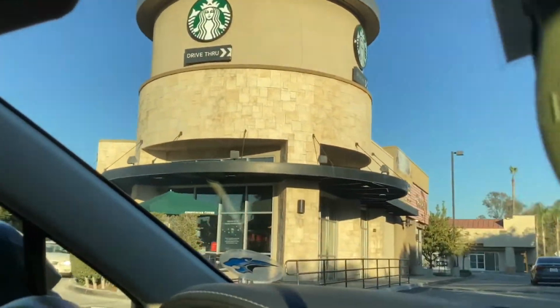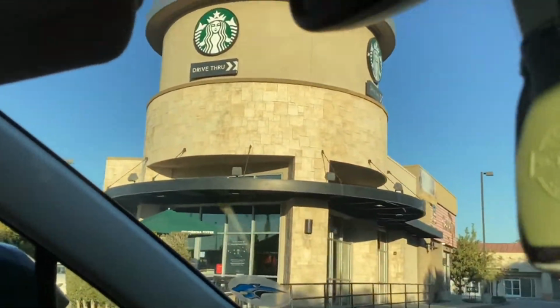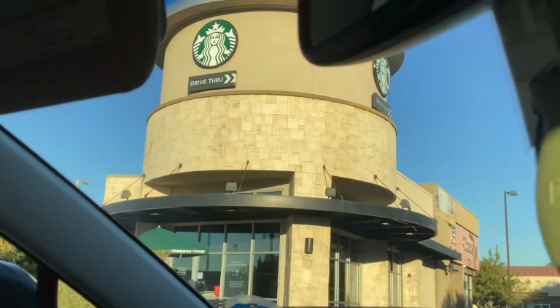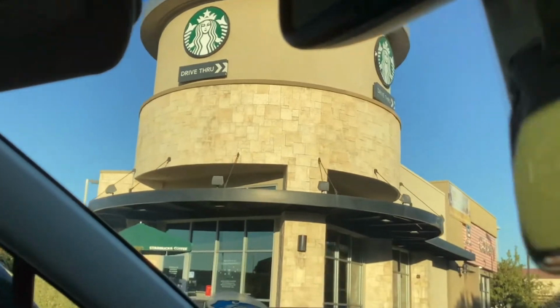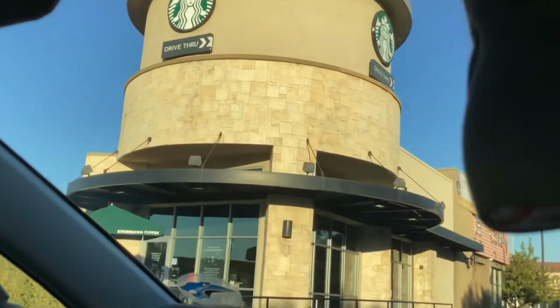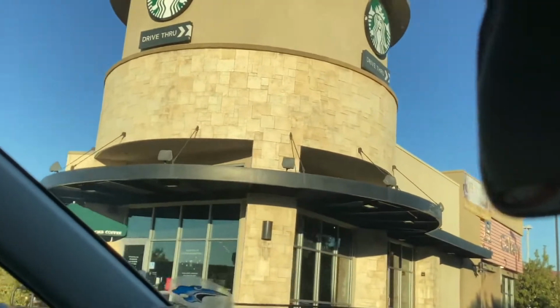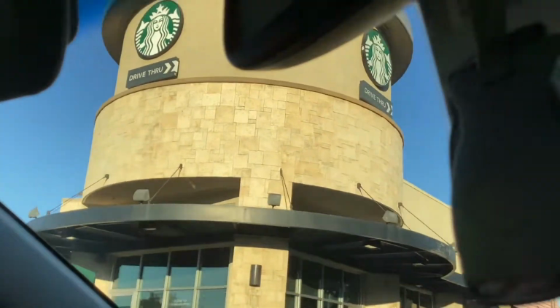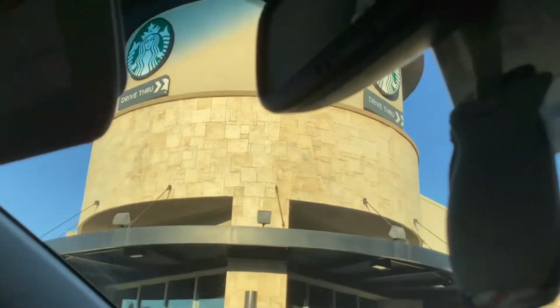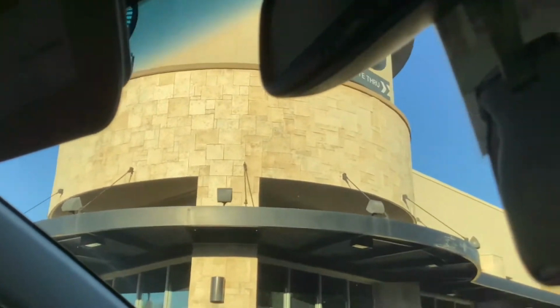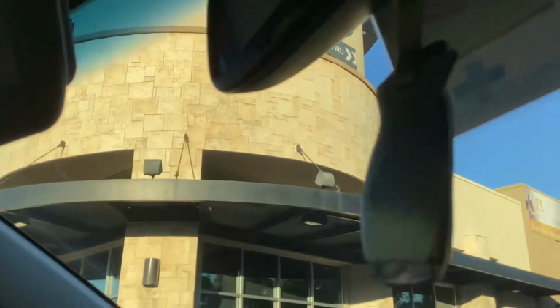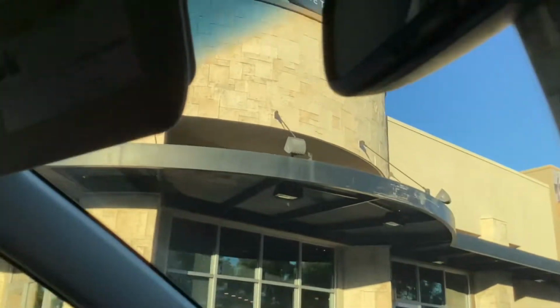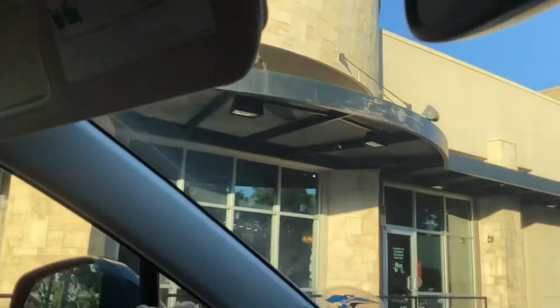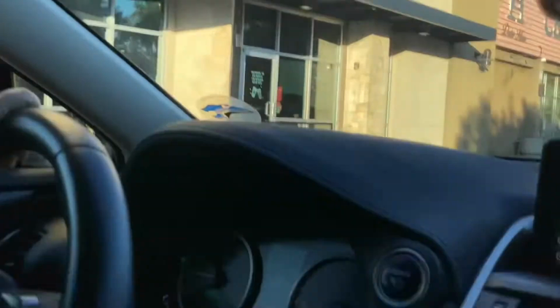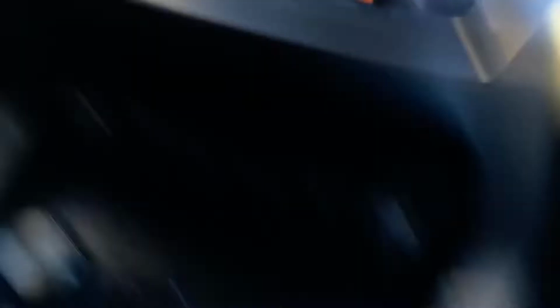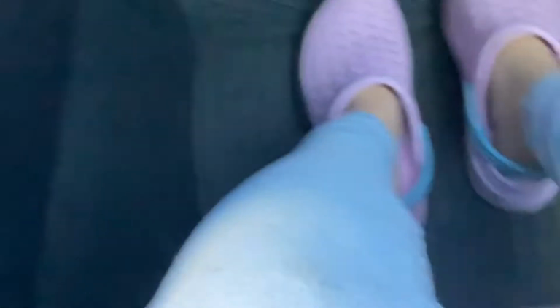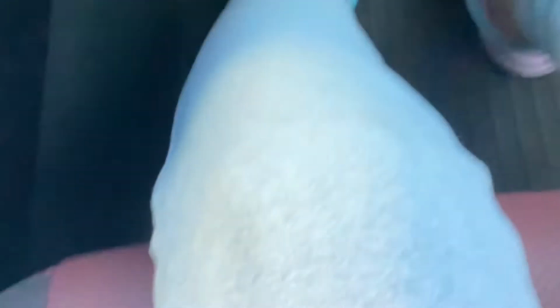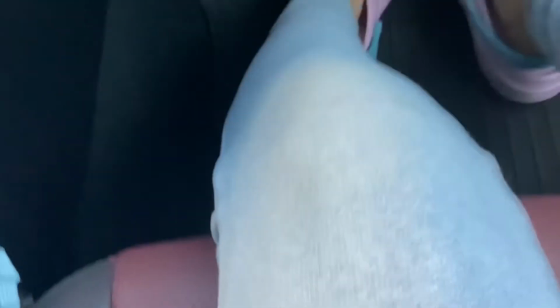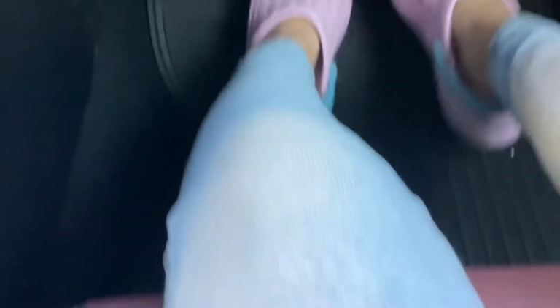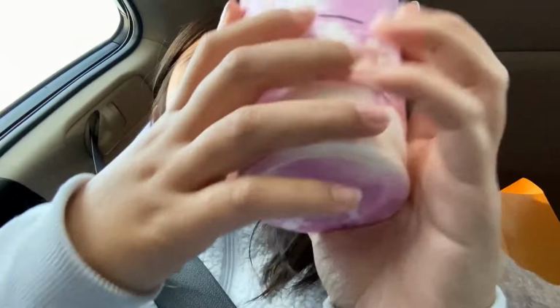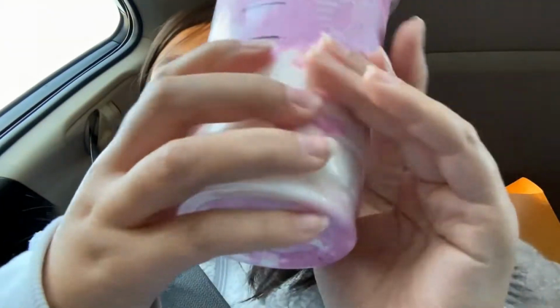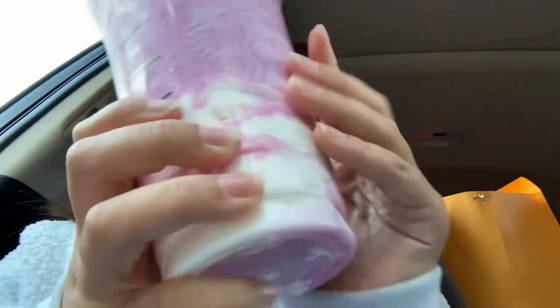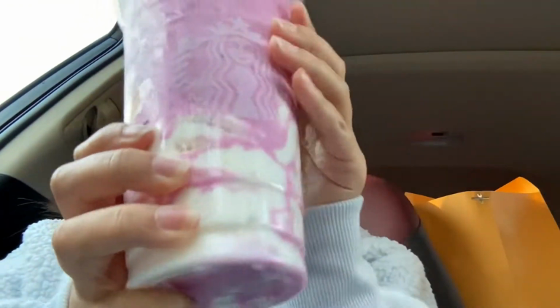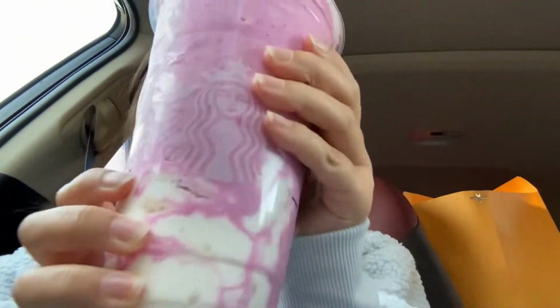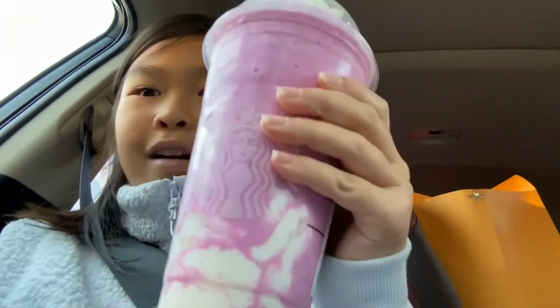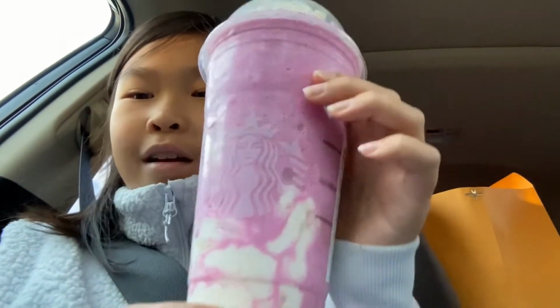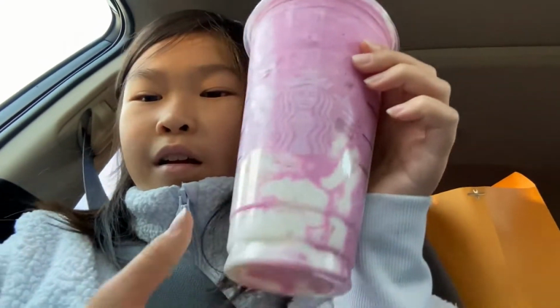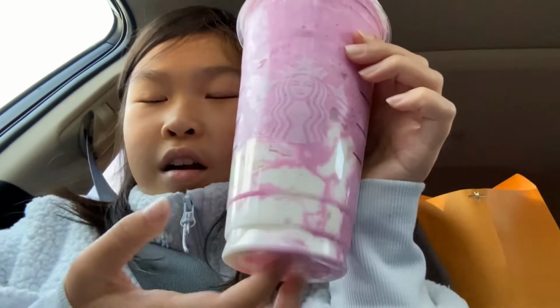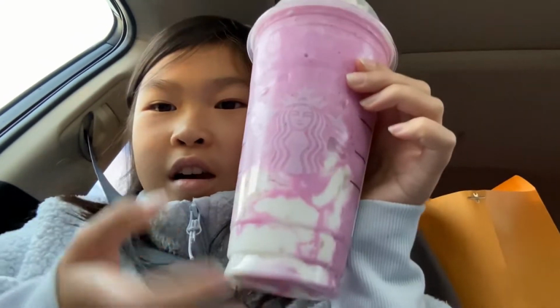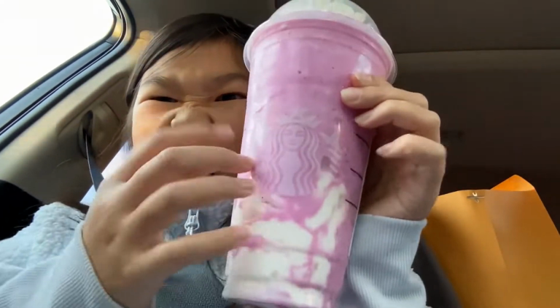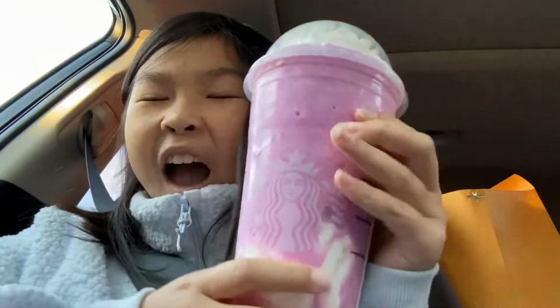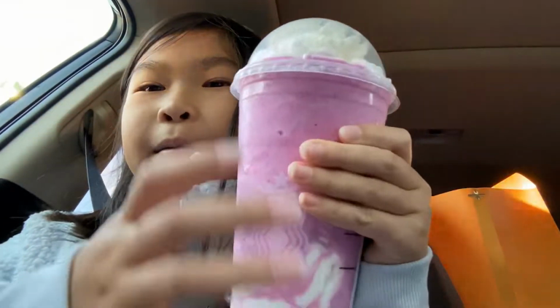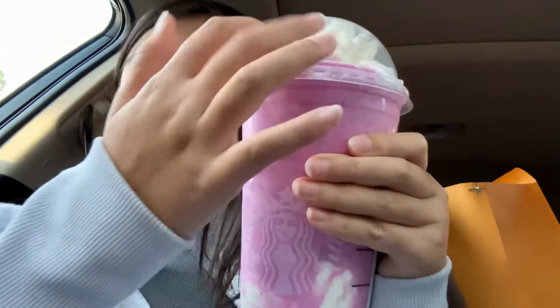I just love the Starbucks that looks like this. It's so creative, I just love it. This is so pretty — this is actually so pretty.